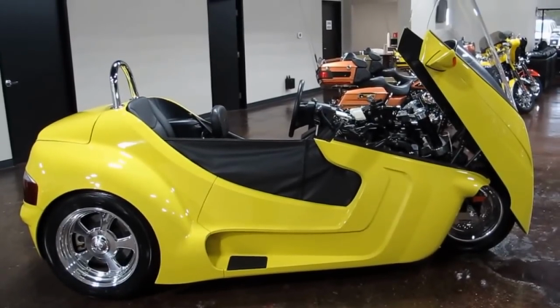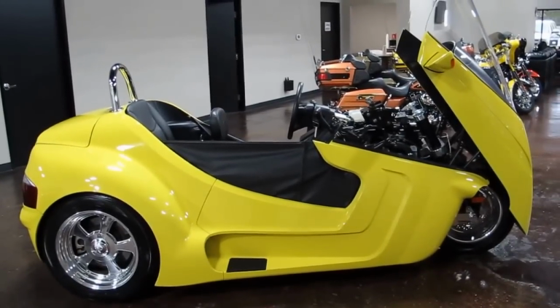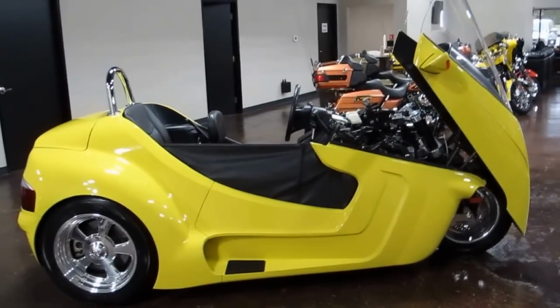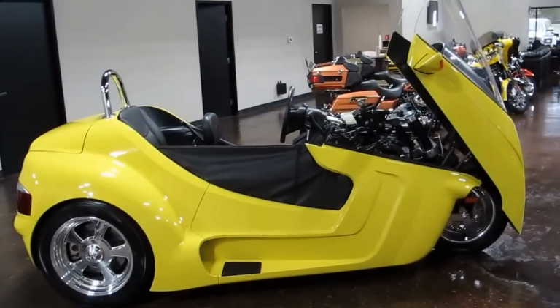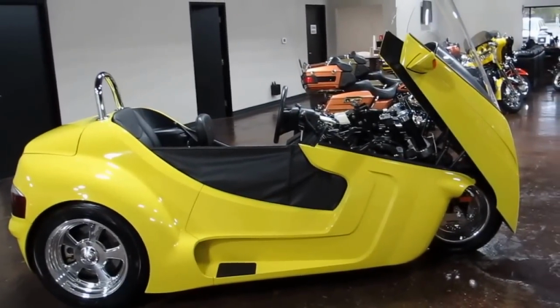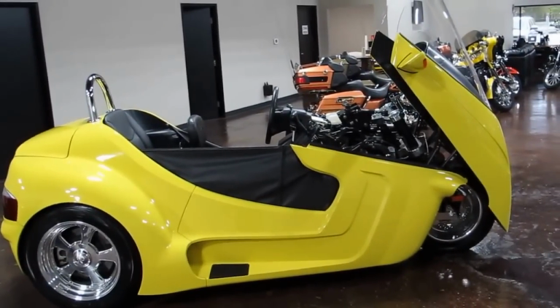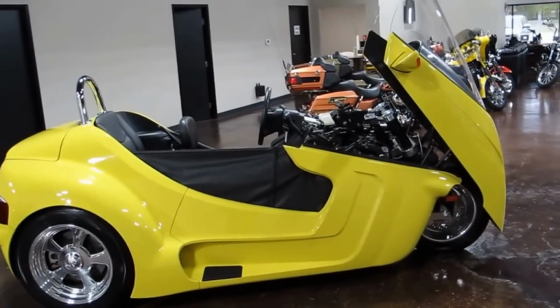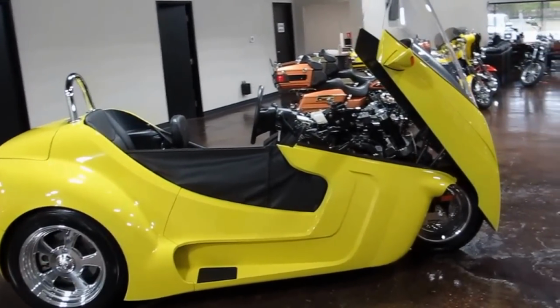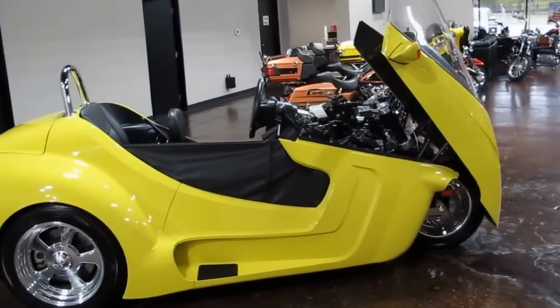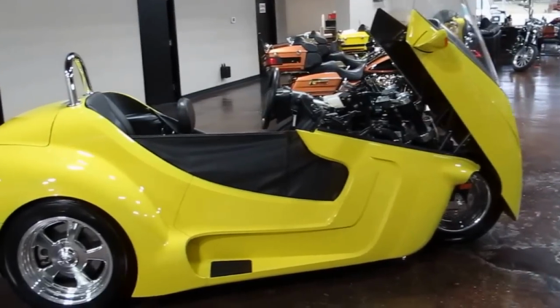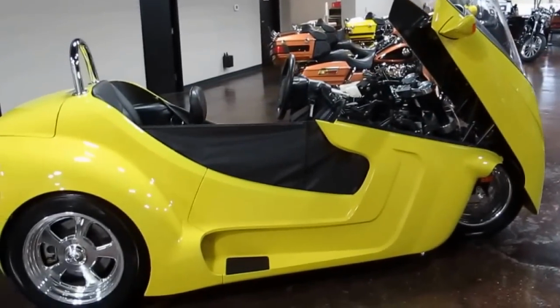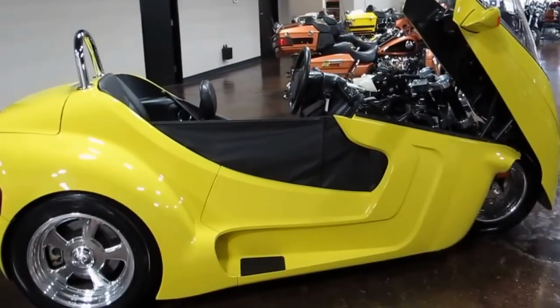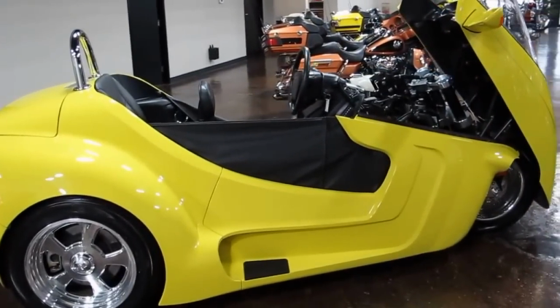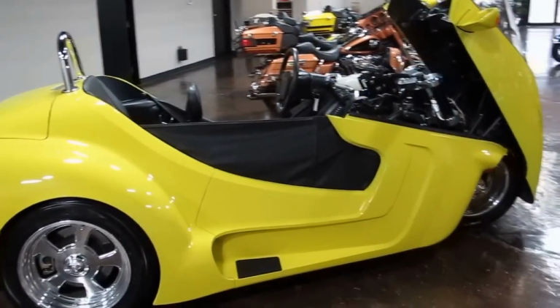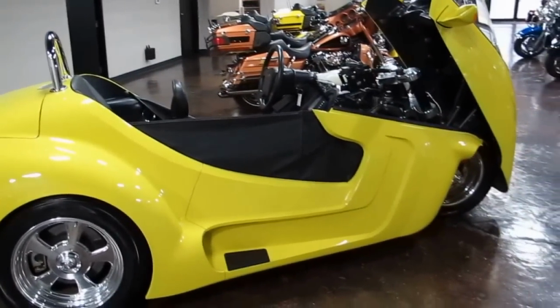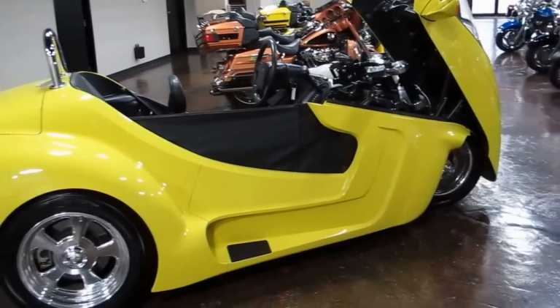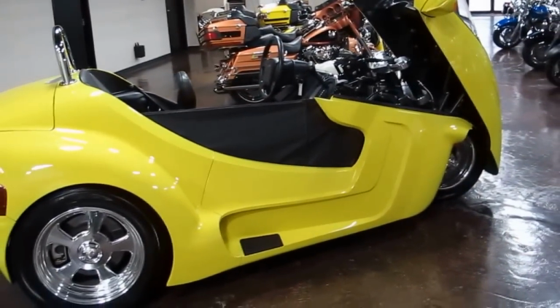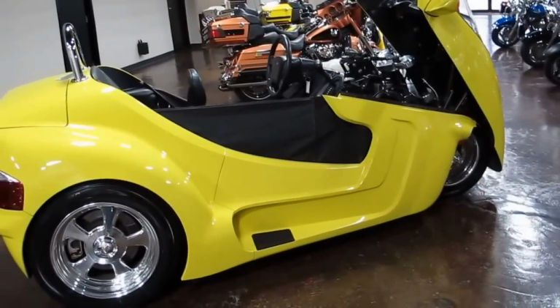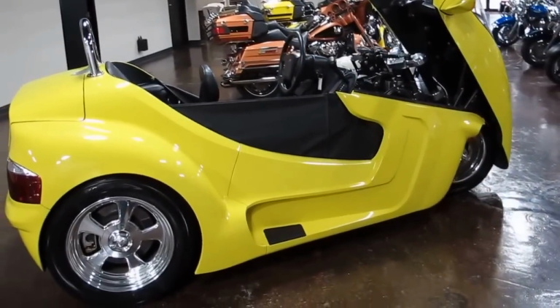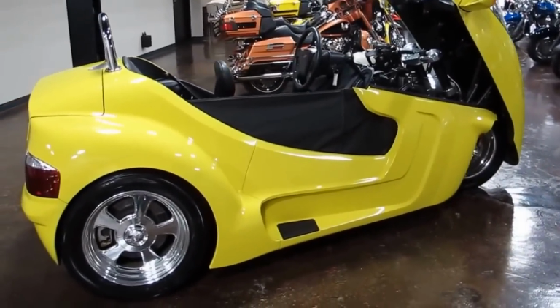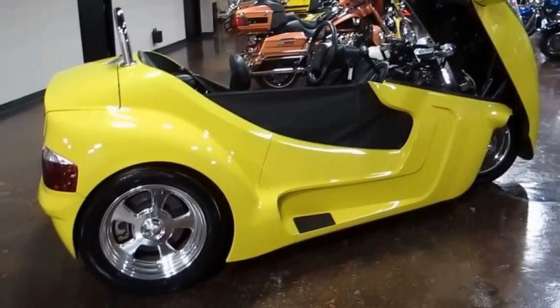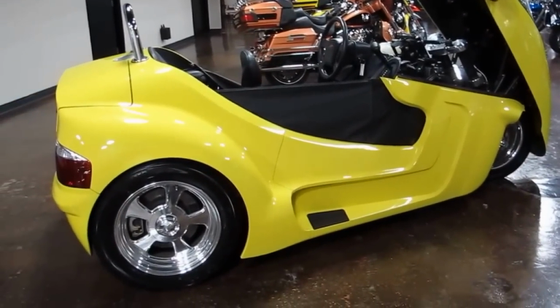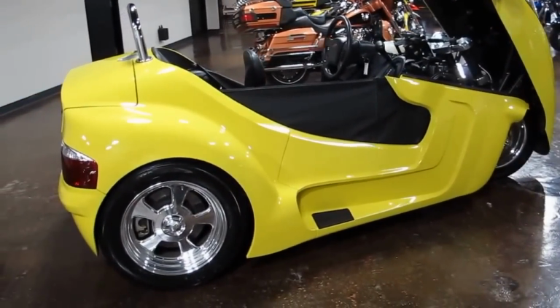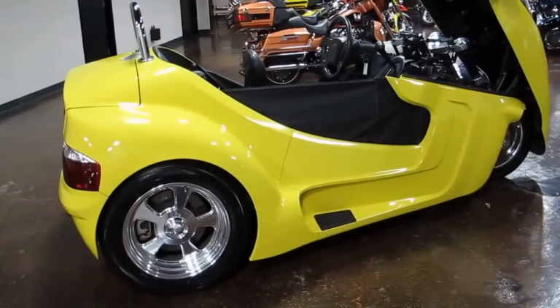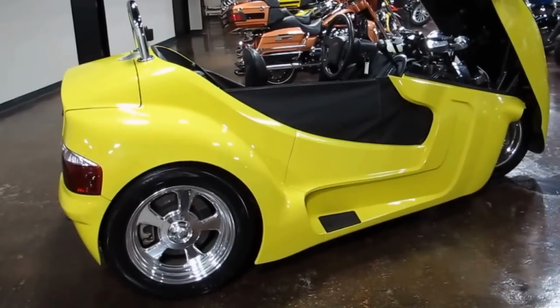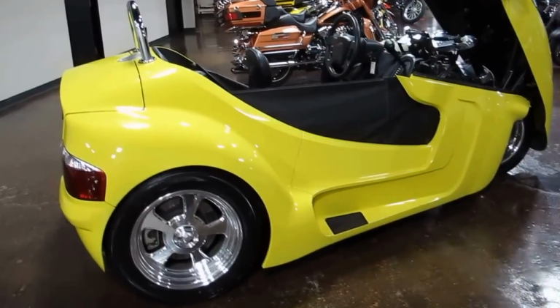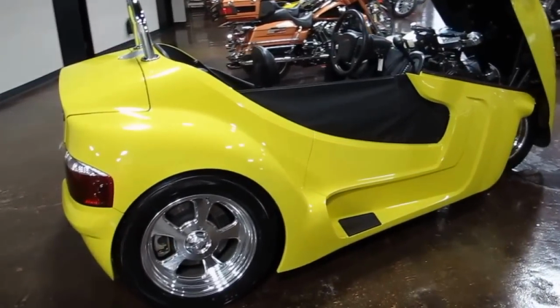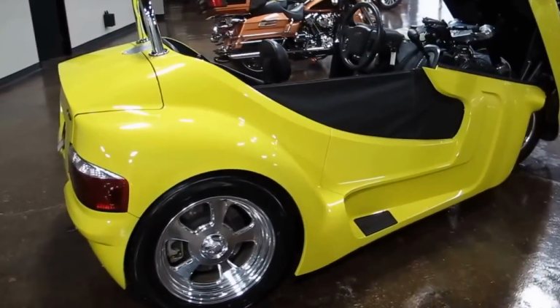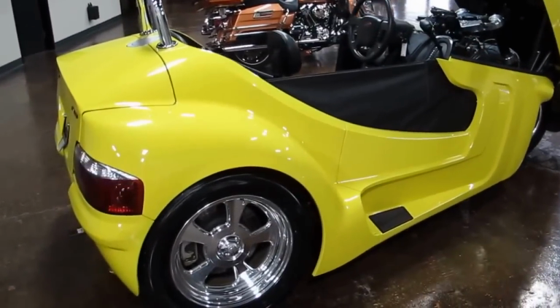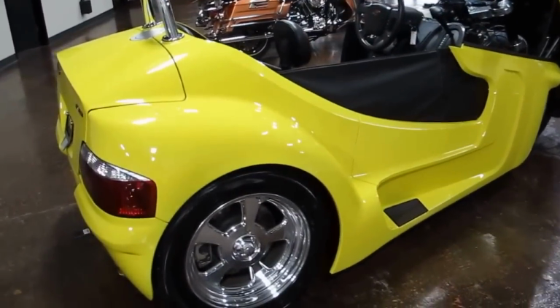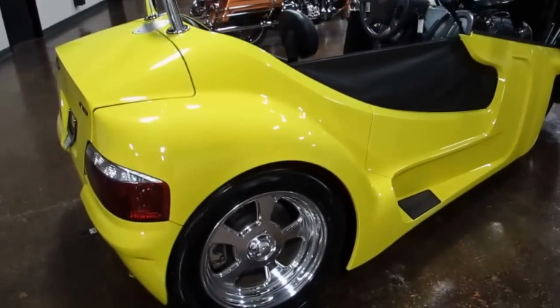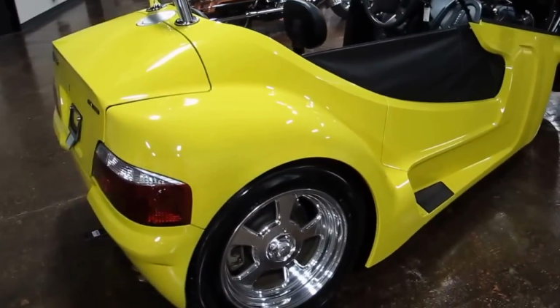Hello folks, Bronco Bob here with Texas Best Used Motorcycles right here in Mansfield, Texas. I'm here today to show you a really unique vehicle. This is a 2013 Thoroughbred Motorsports Stallion Trike.